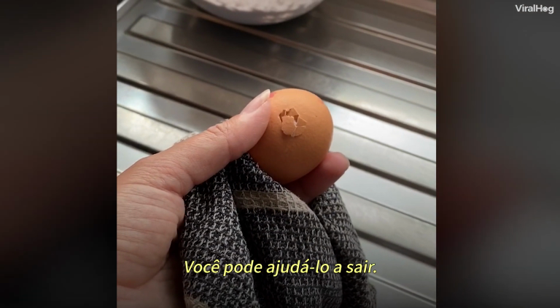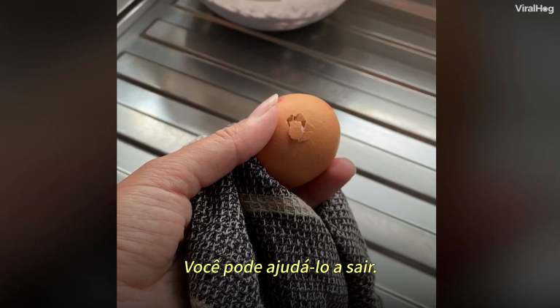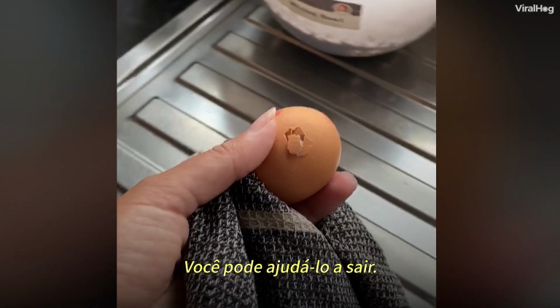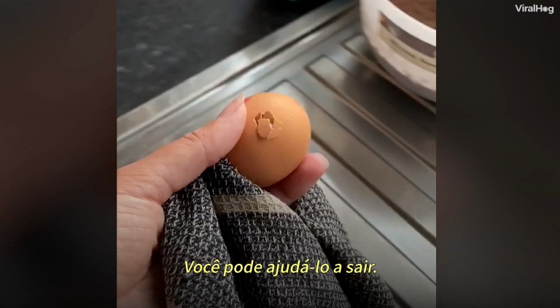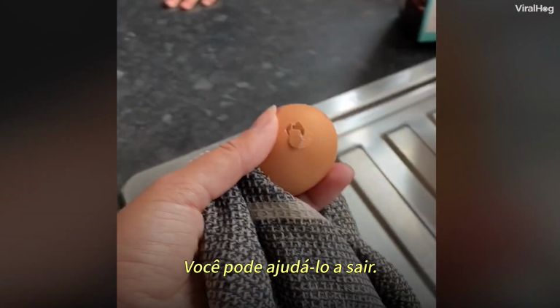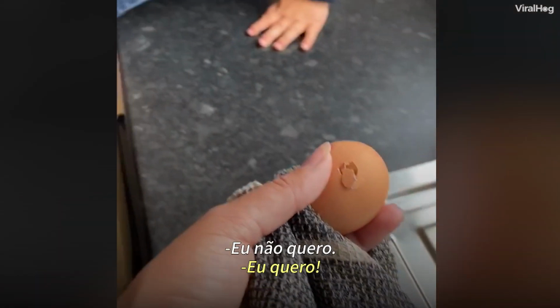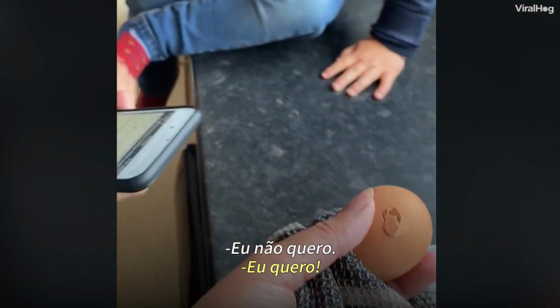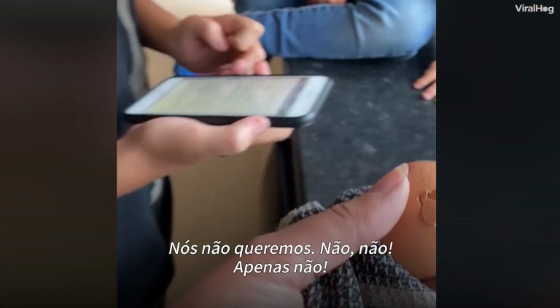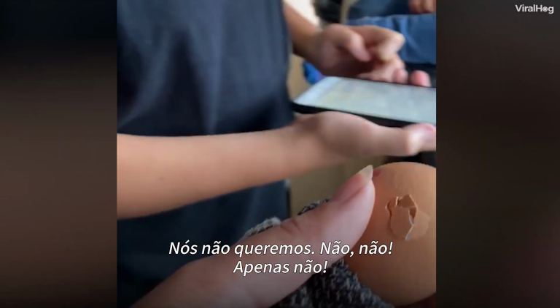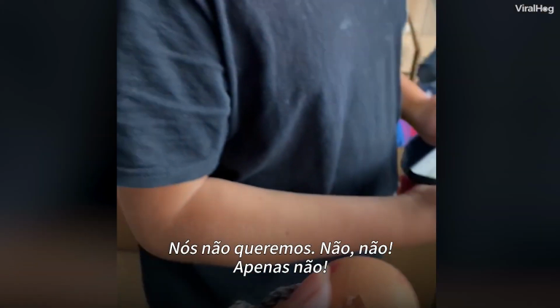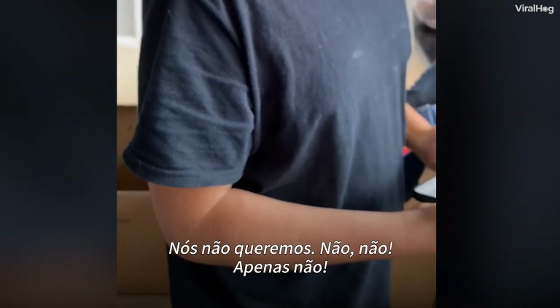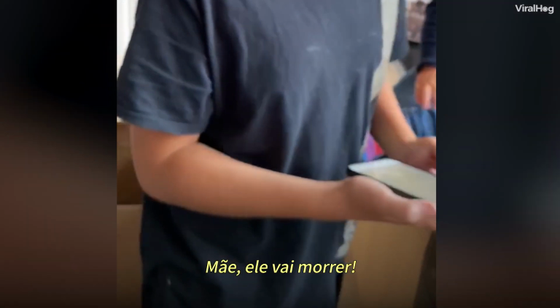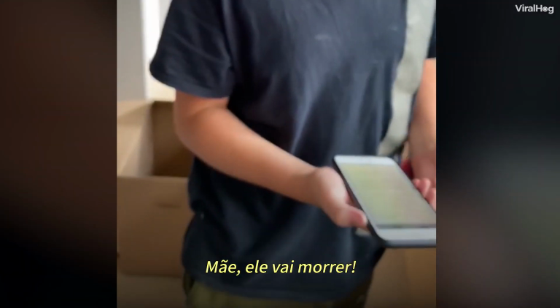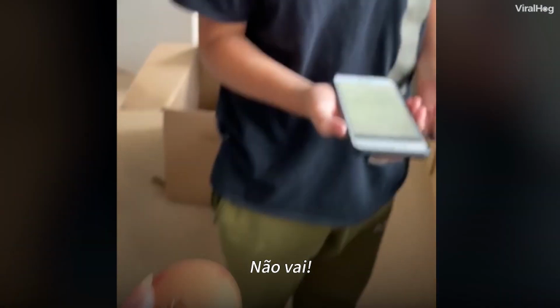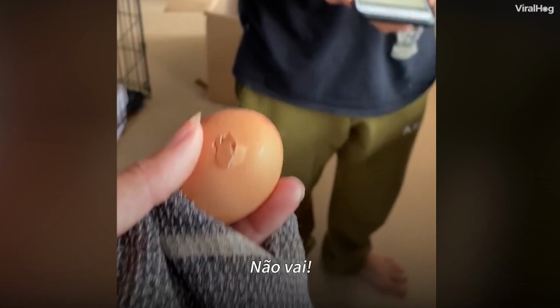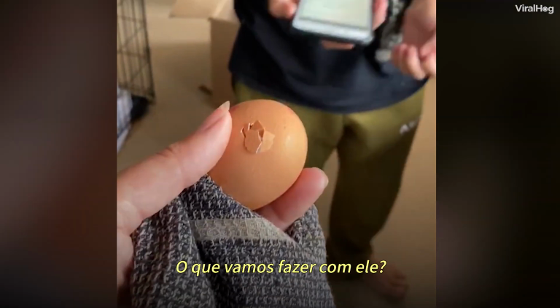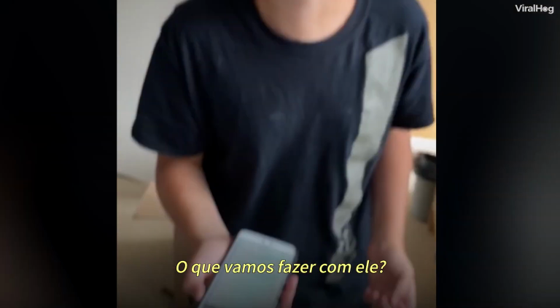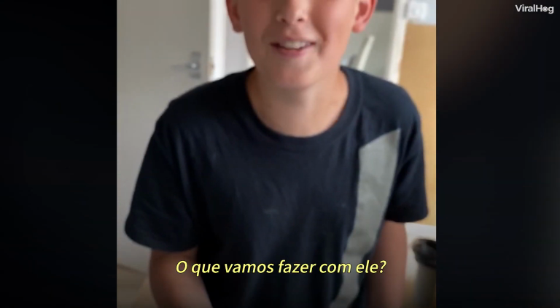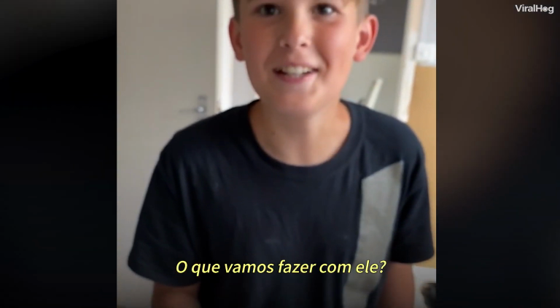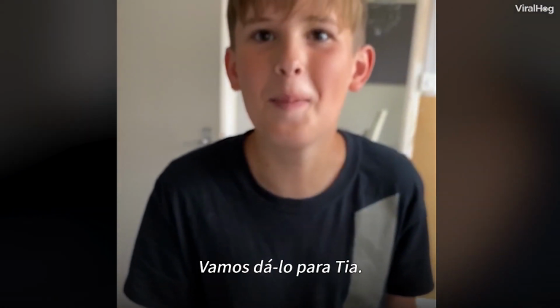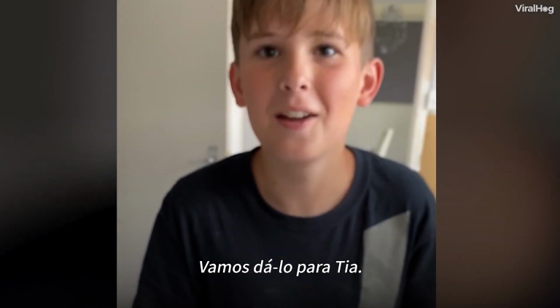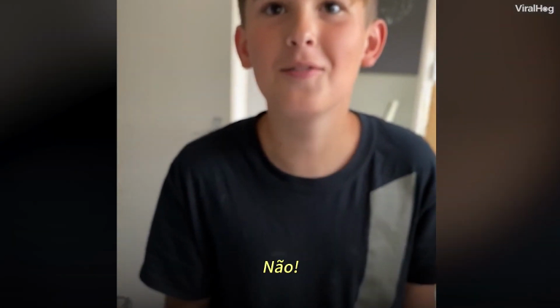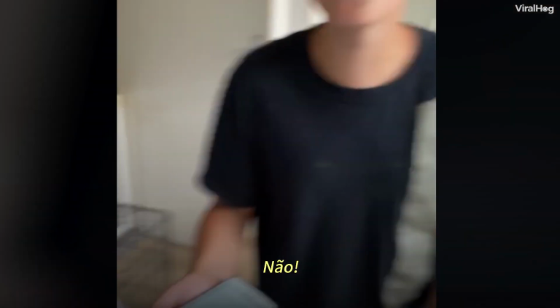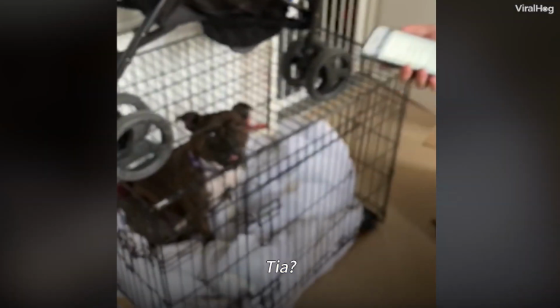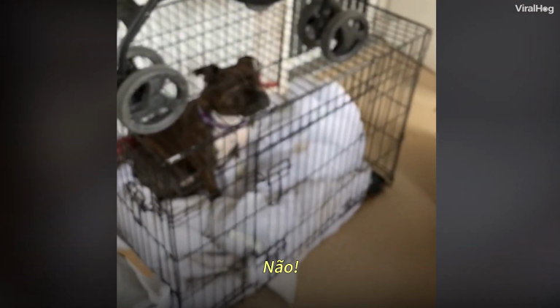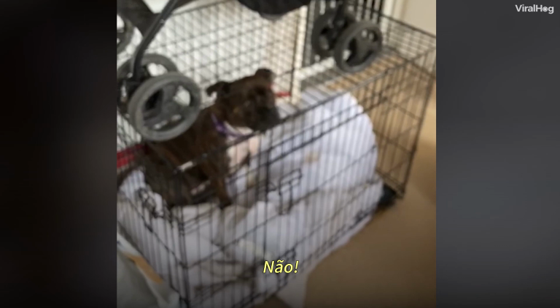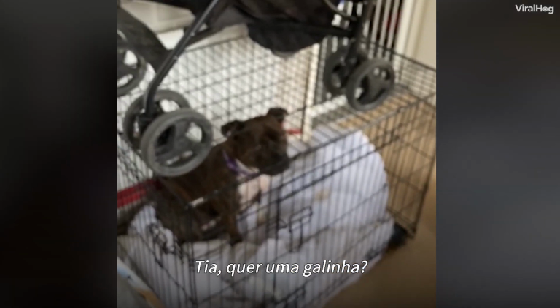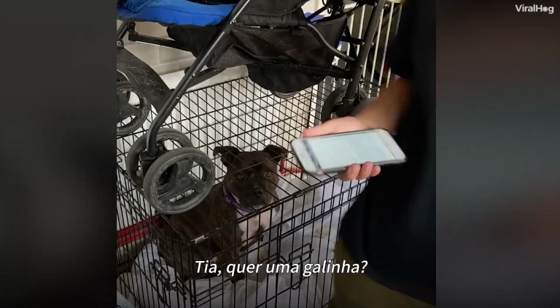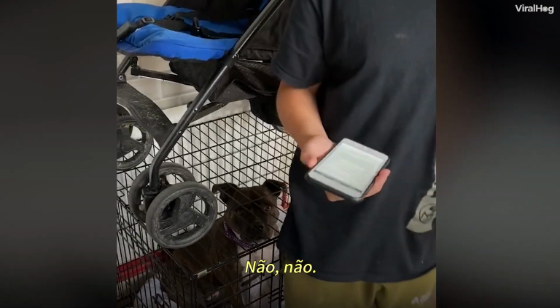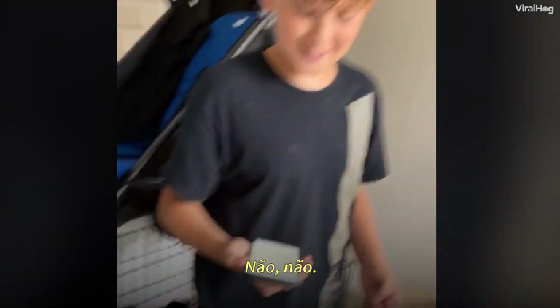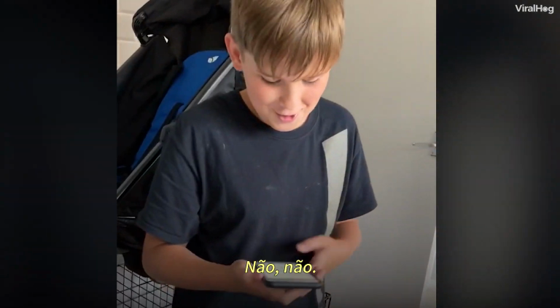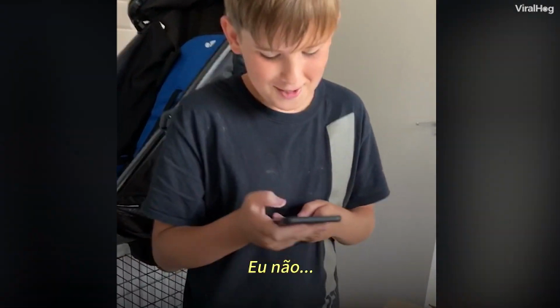You know you're actually allowed to help them get out. I don't want to. We don't want to — just don't. It's going to die. No it's not. What are we going to do with it? Give it to Tia. No. Tia, I want a chicken. No.